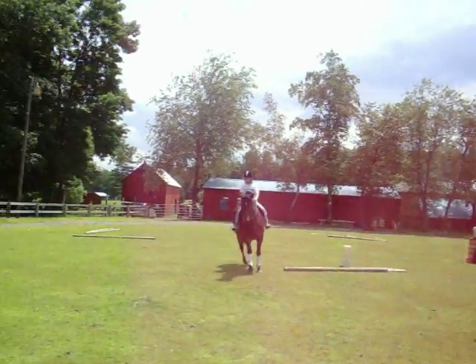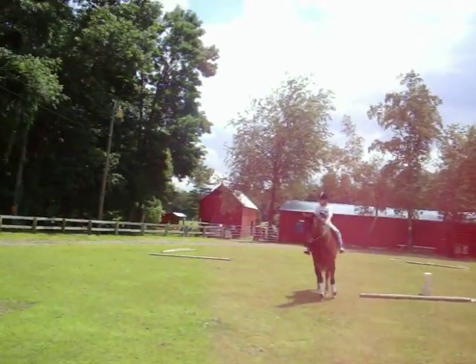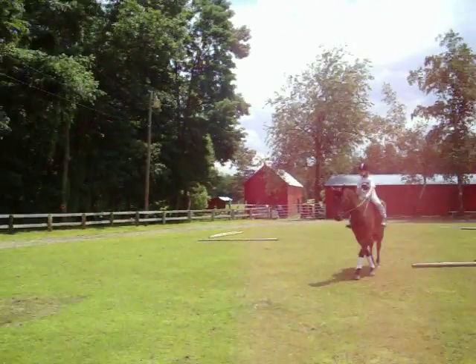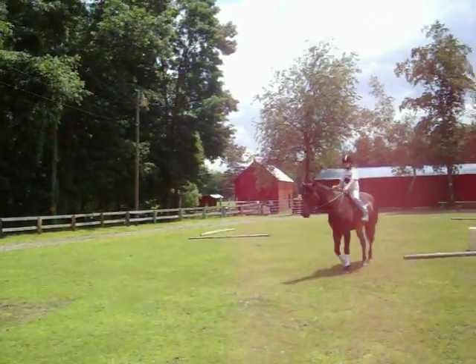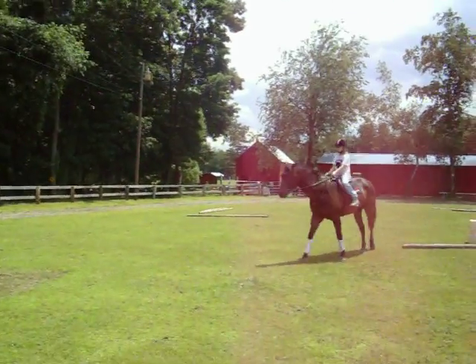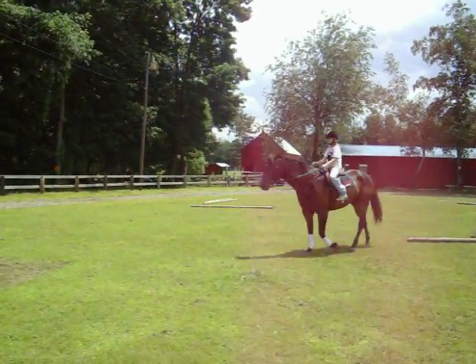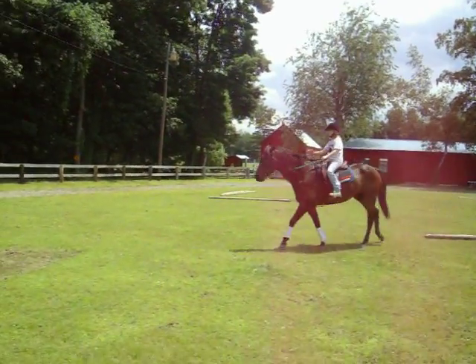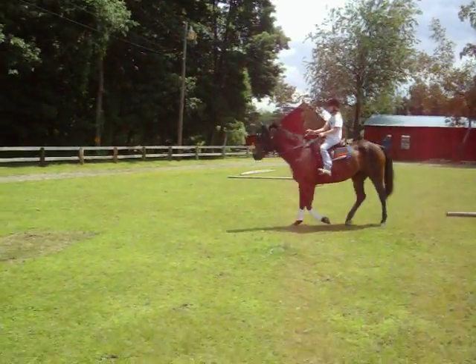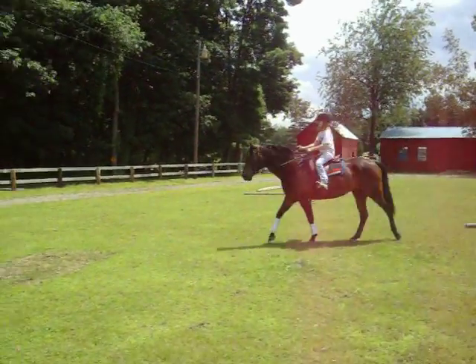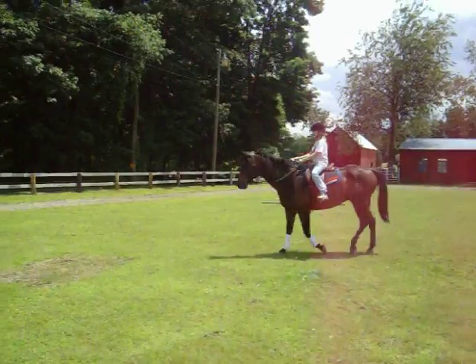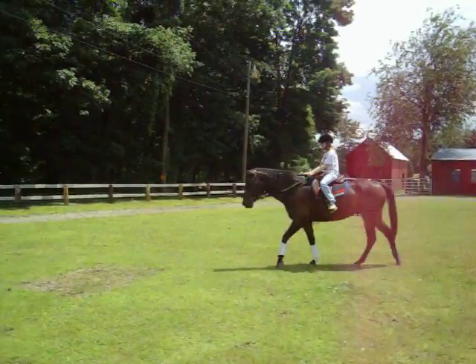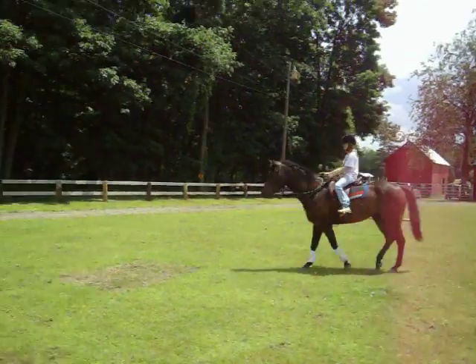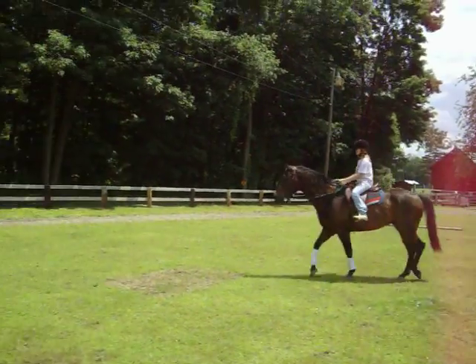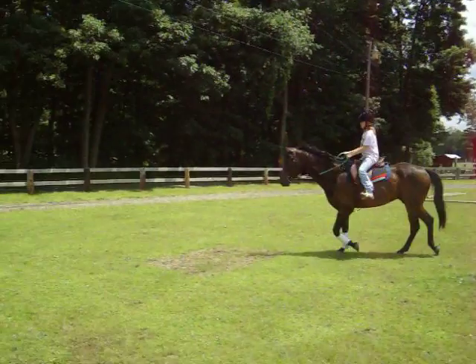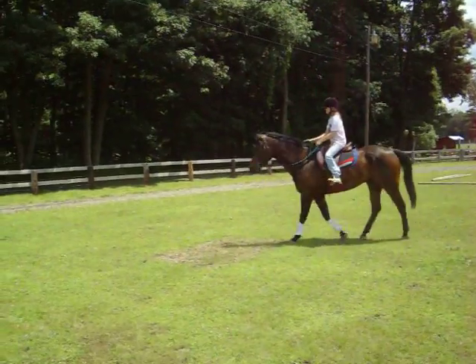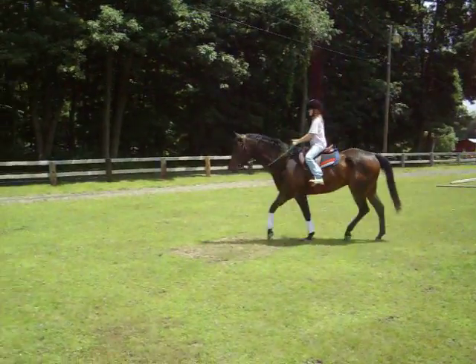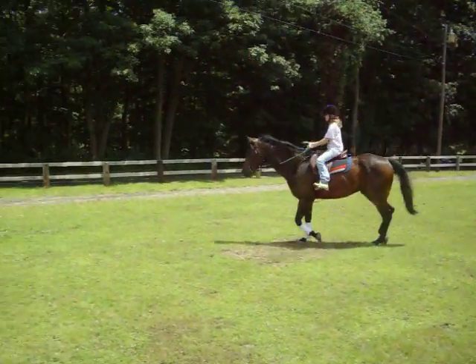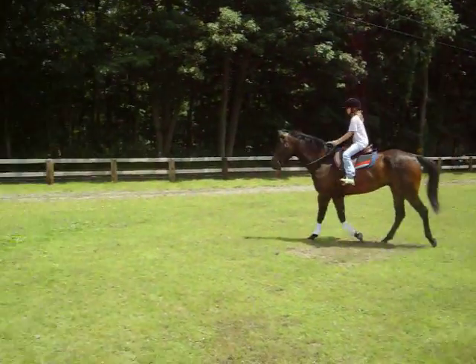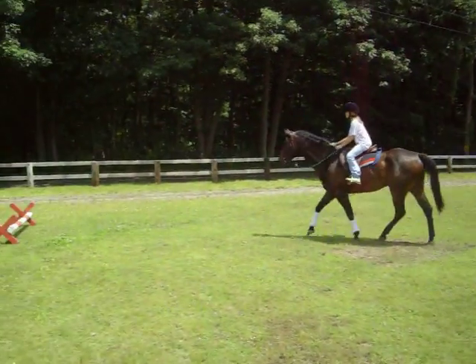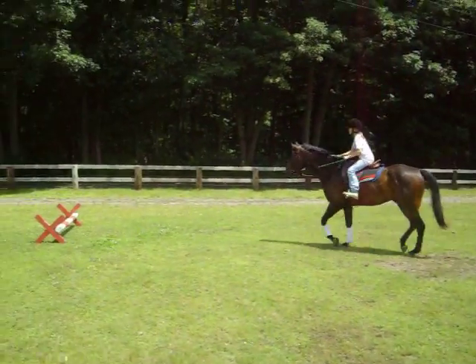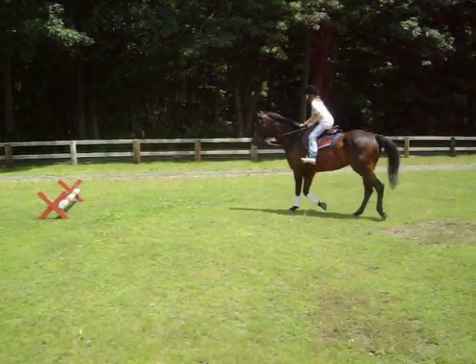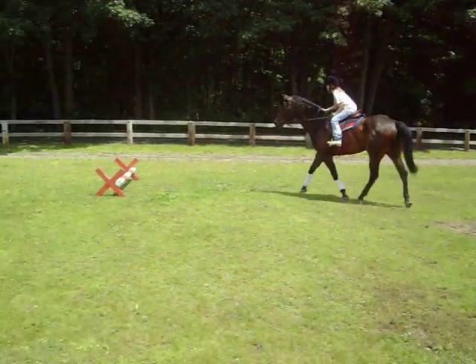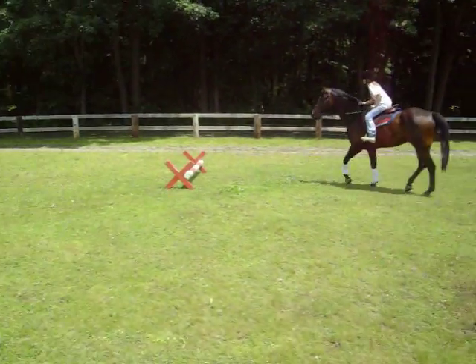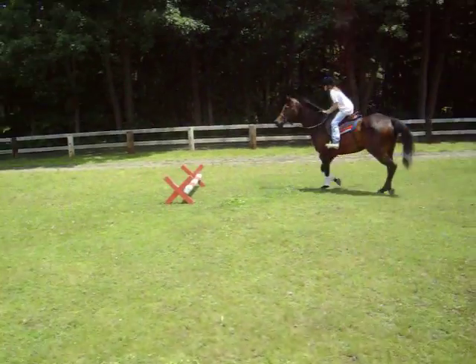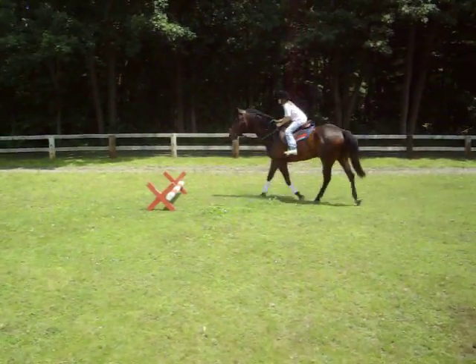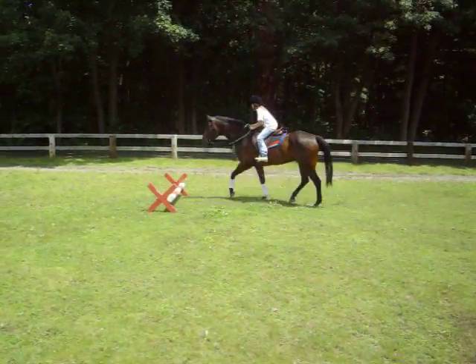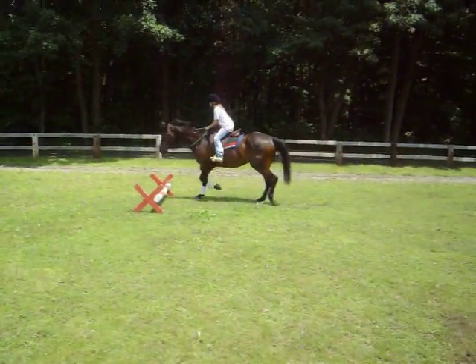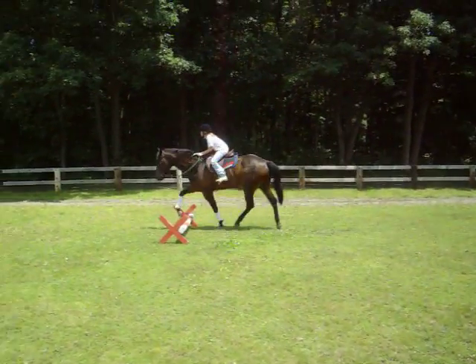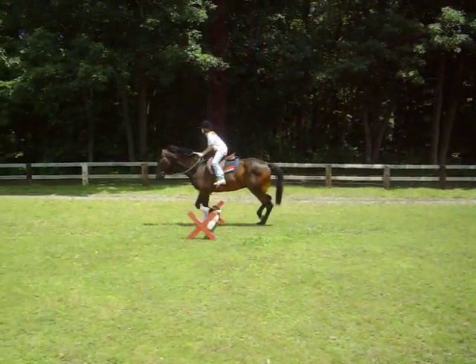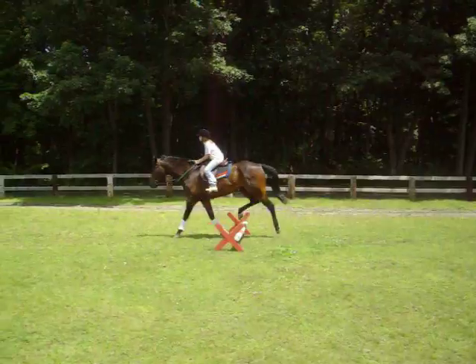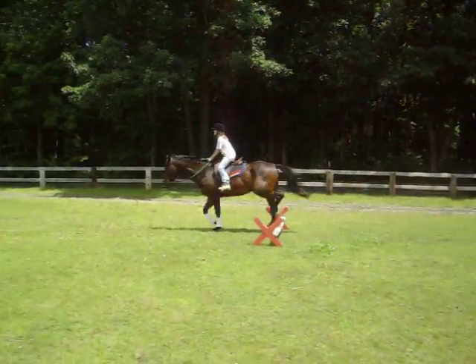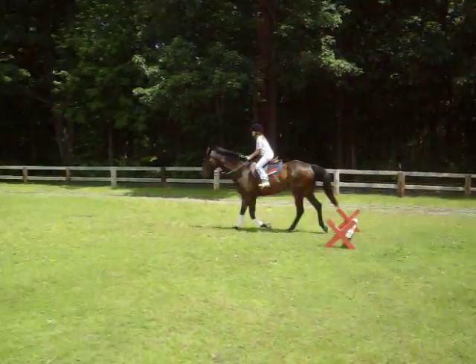Go right over it. You can get it from there. Go, go, go! Make him go over it. Good girl!